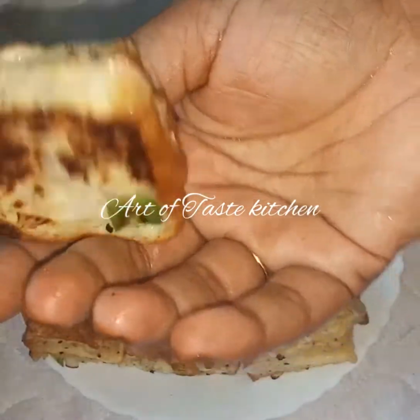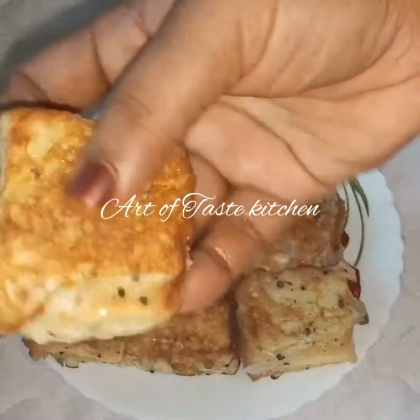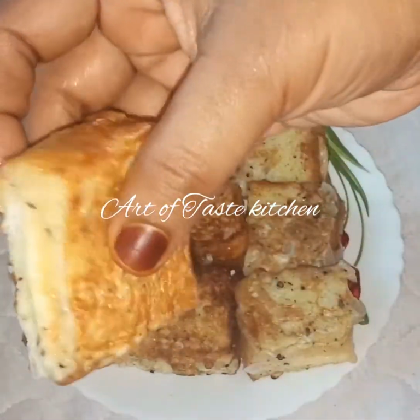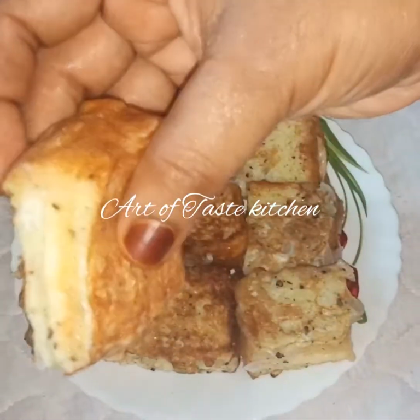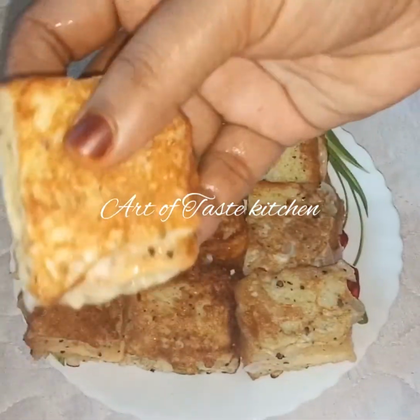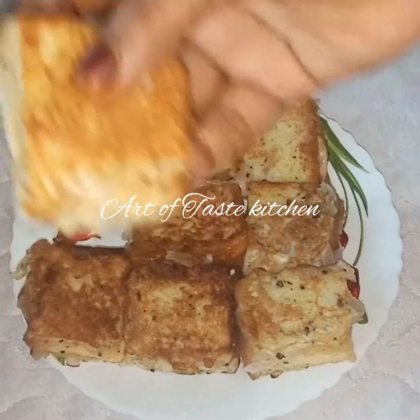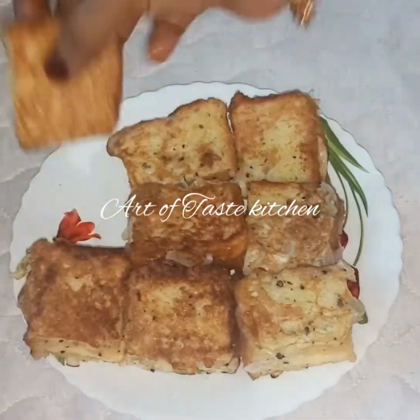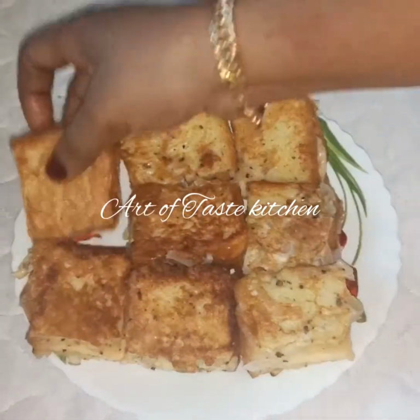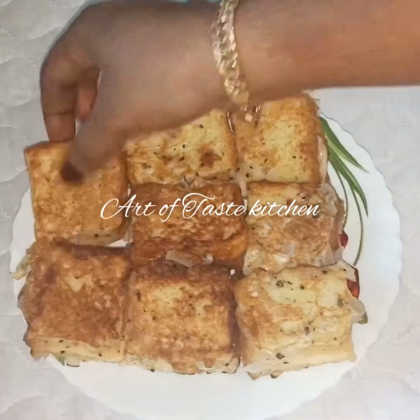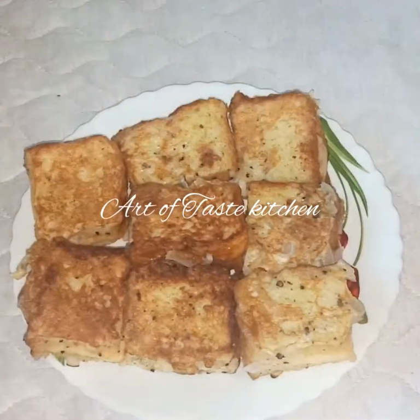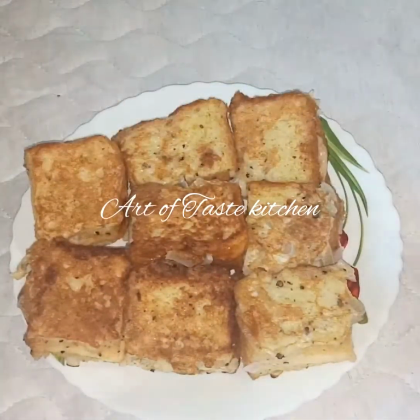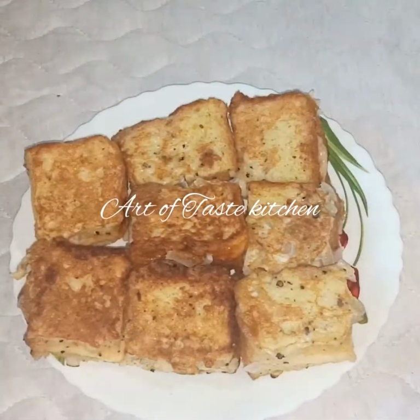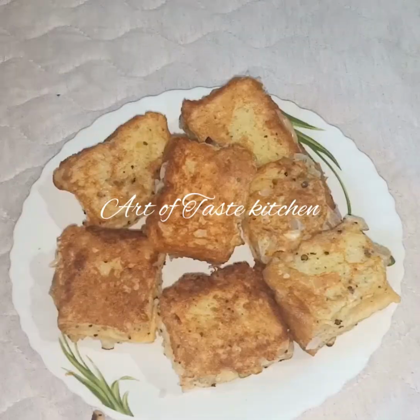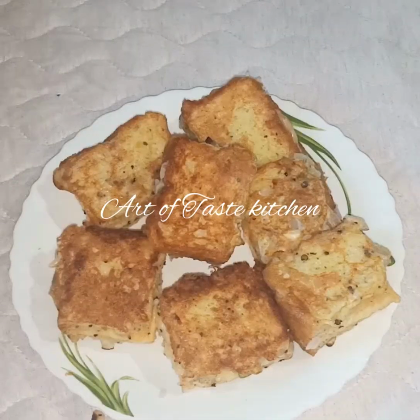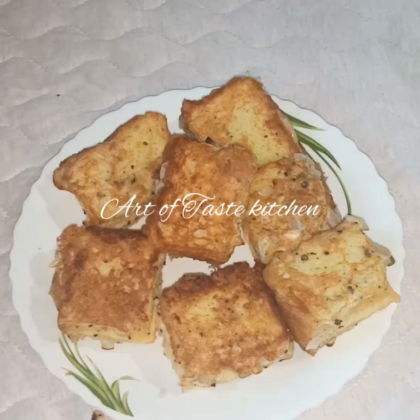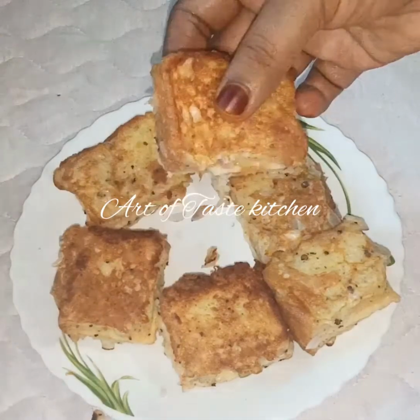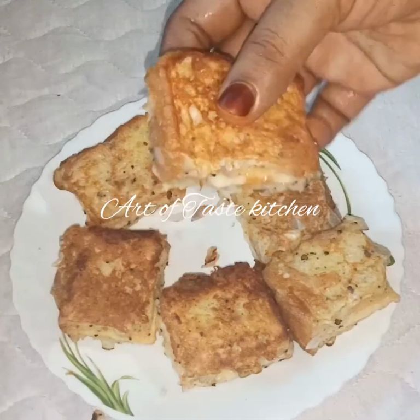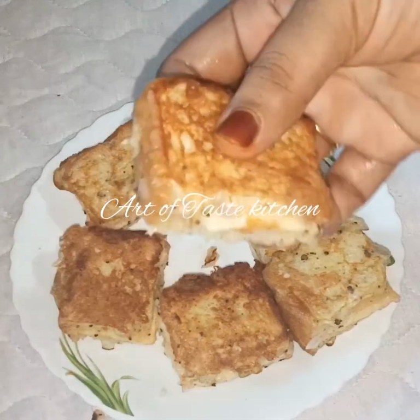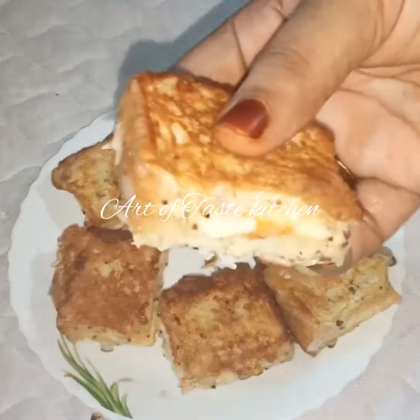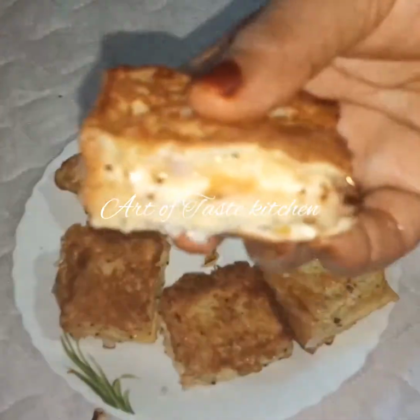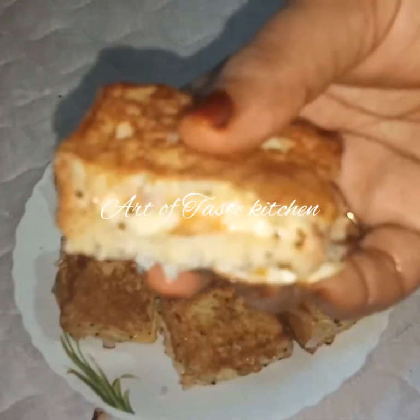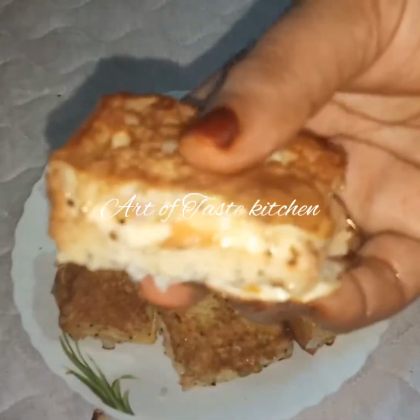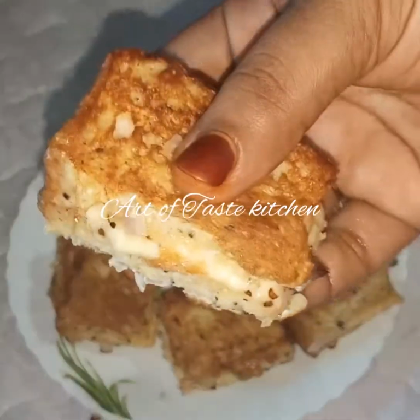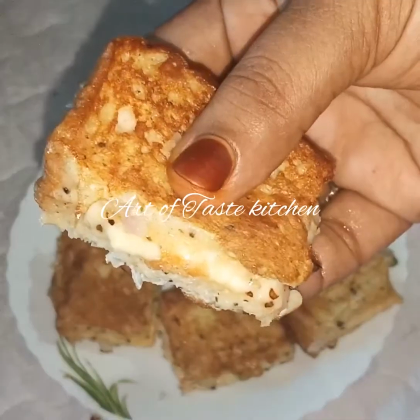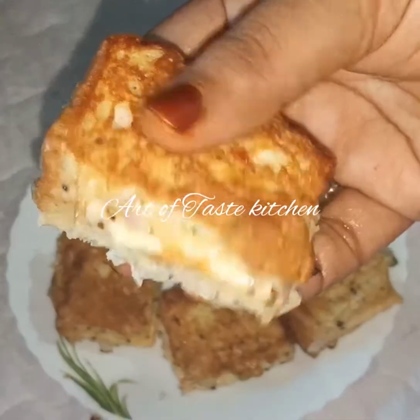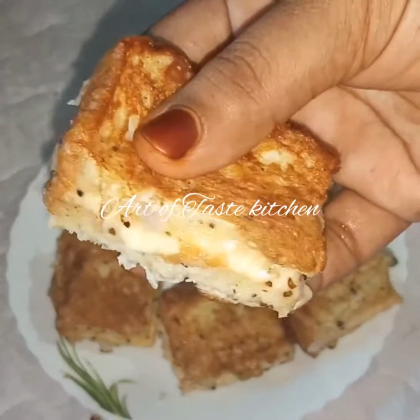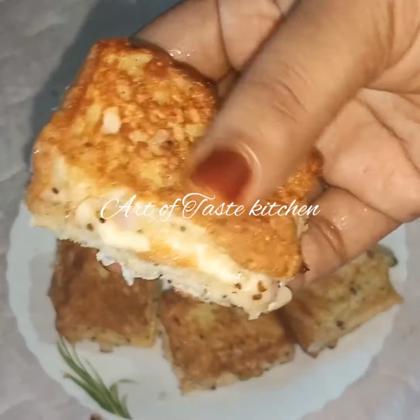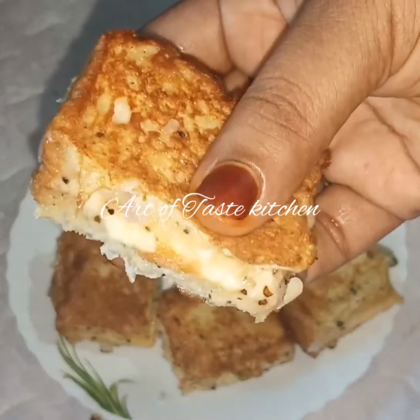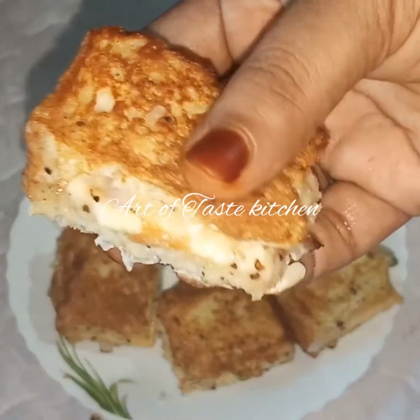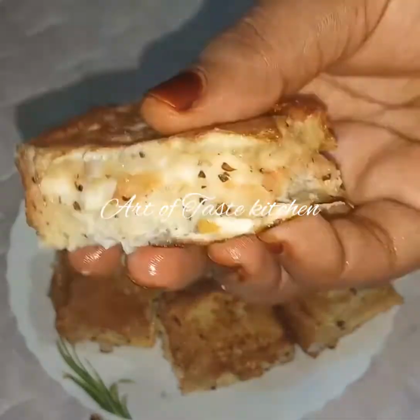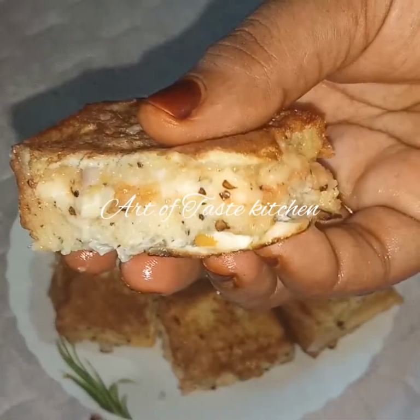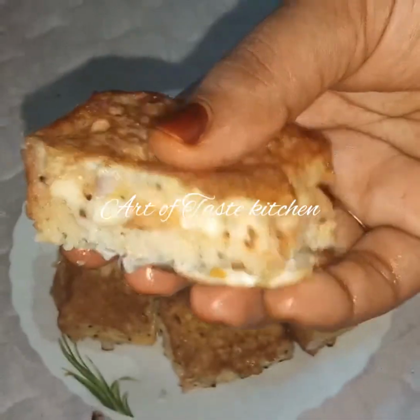If you like this bread toast, please like, share, and comment. Please subscribe to the channel.